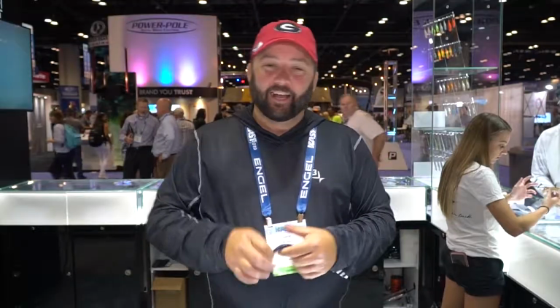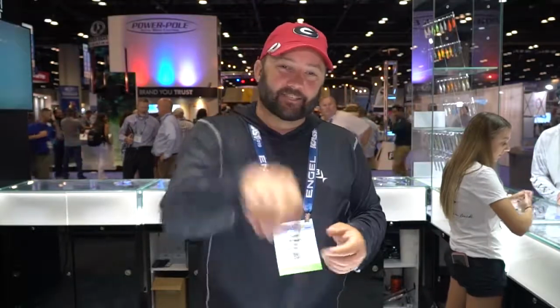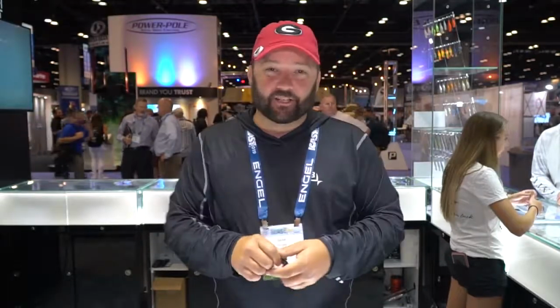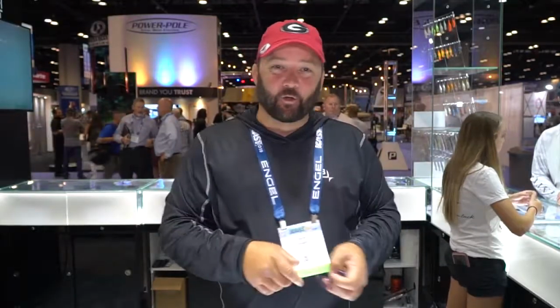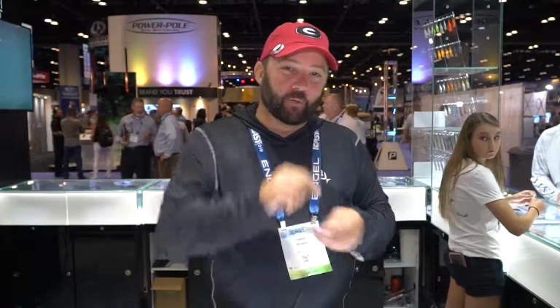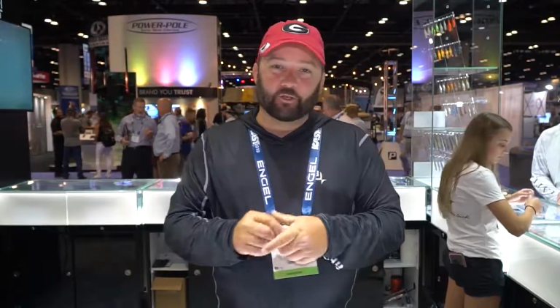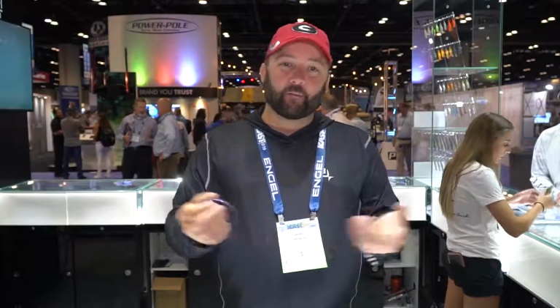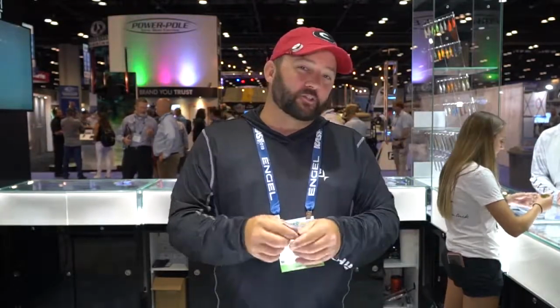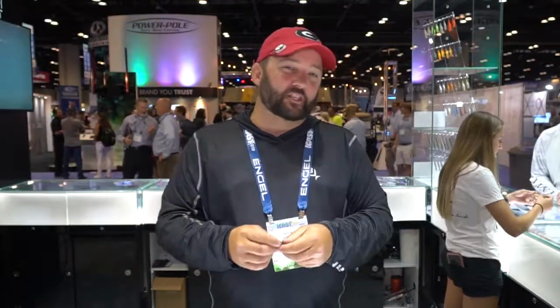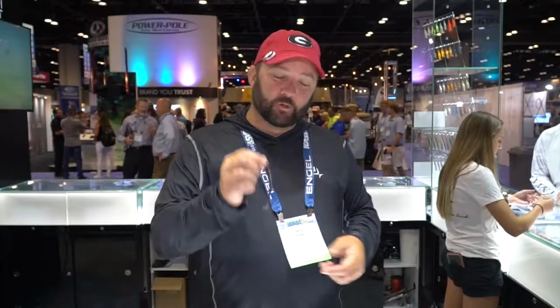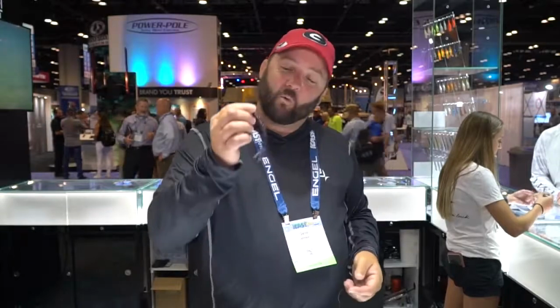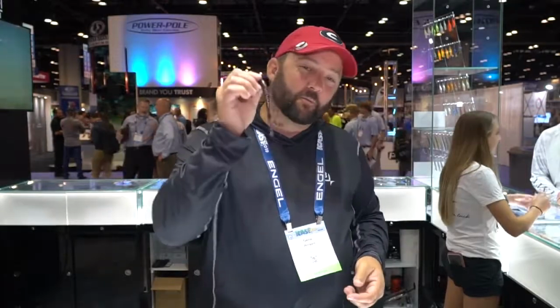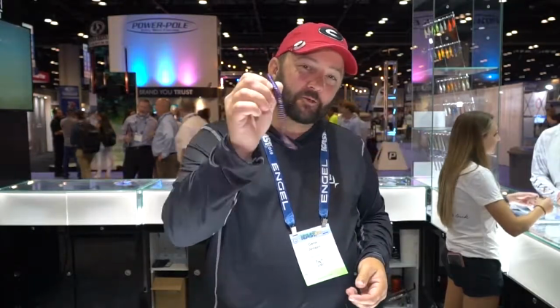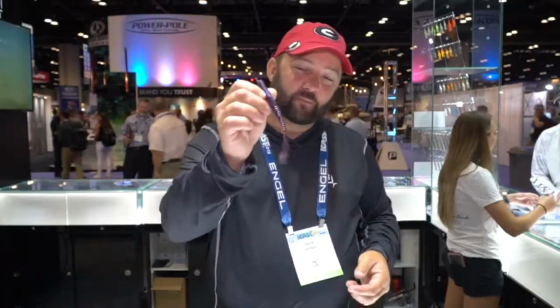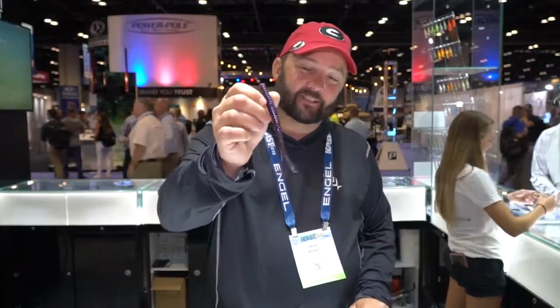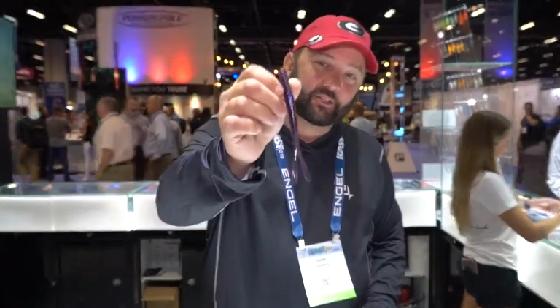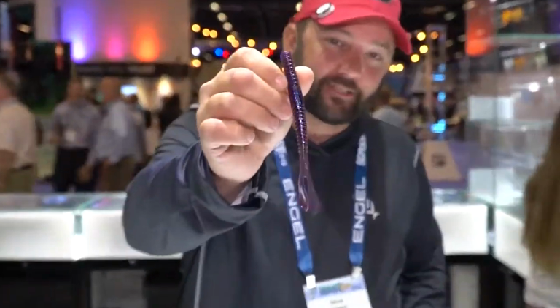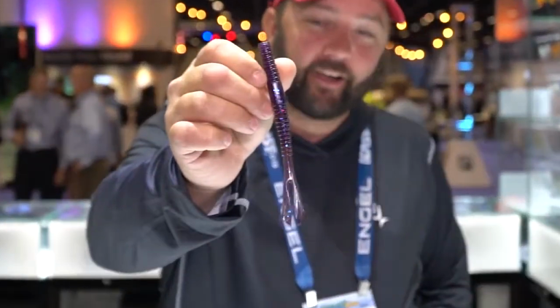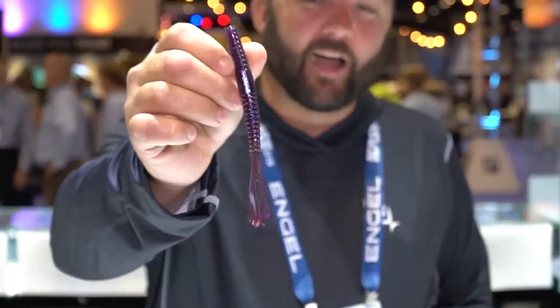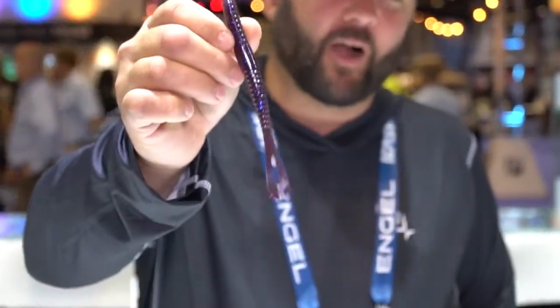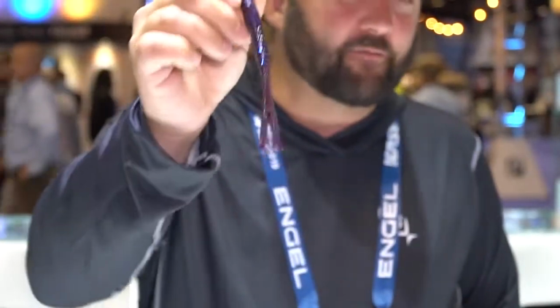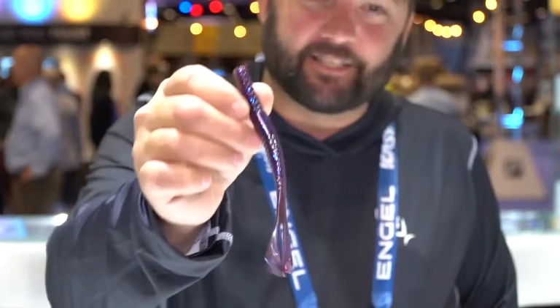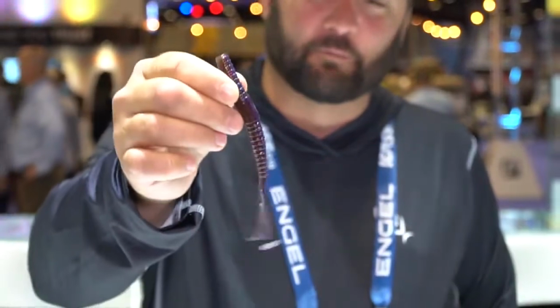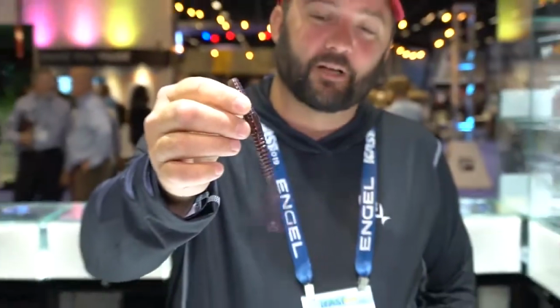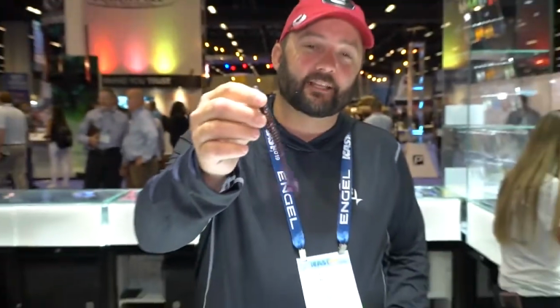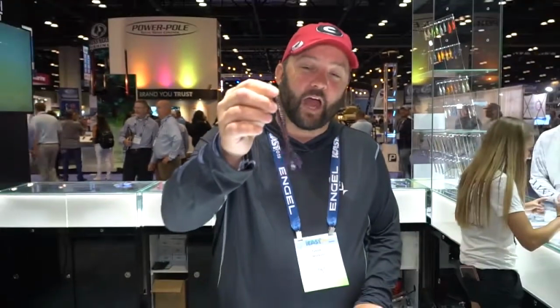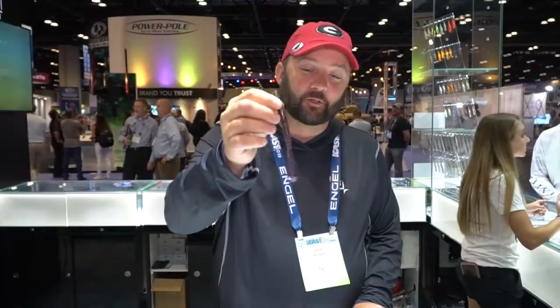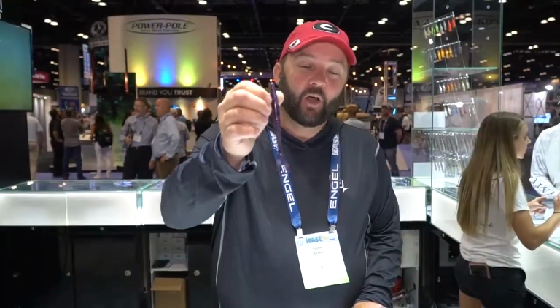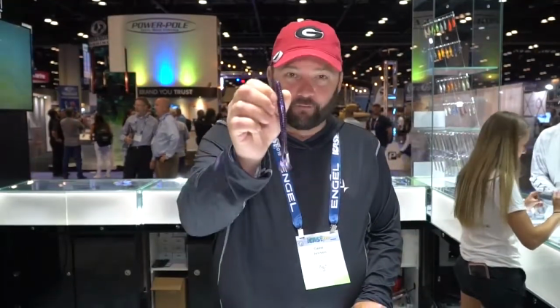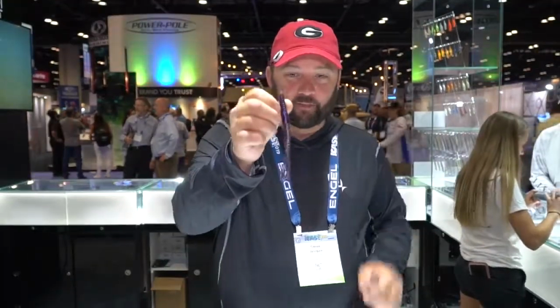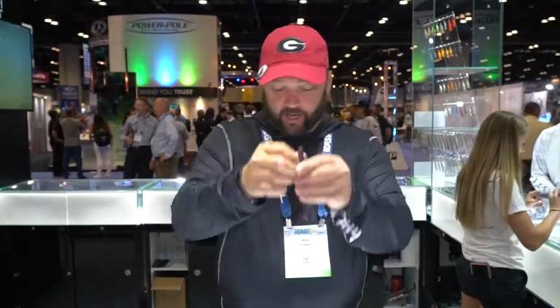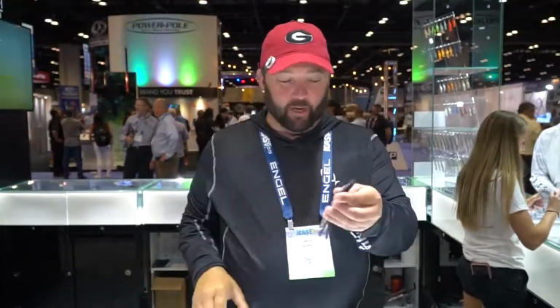Hey guys, this is Gene Jensen, also known as FlukeMaster on YouTube, and I'm here with 13Fishing to introduce one of their brand new soft plastics, the Joystick. I have tested this one for months and months, and this is absolutely one of my favorites out of the line they're coming out with.